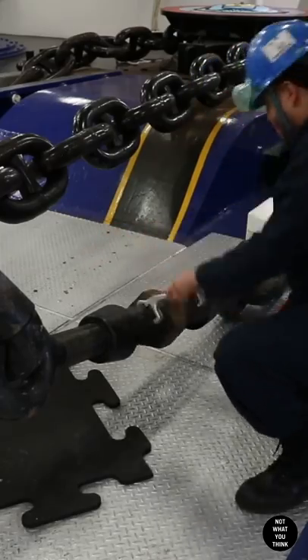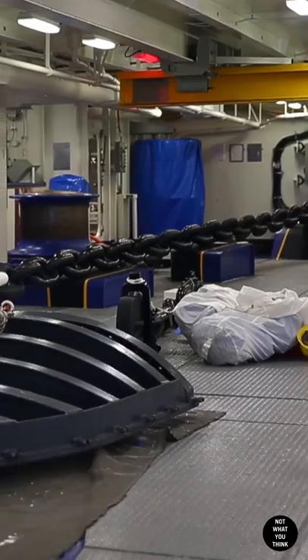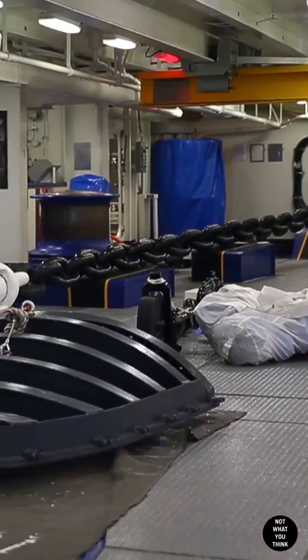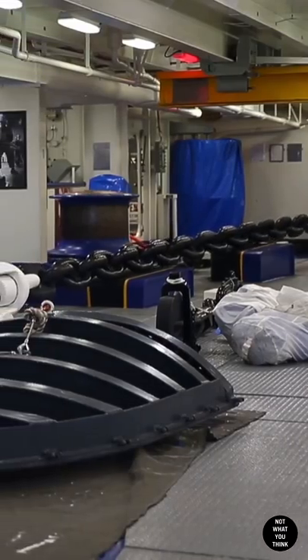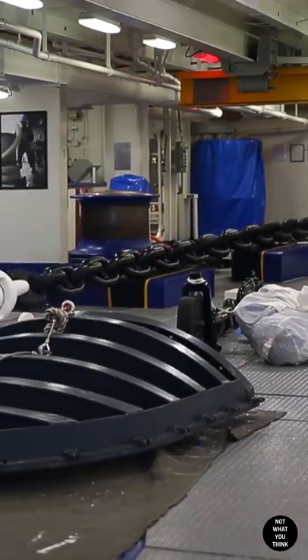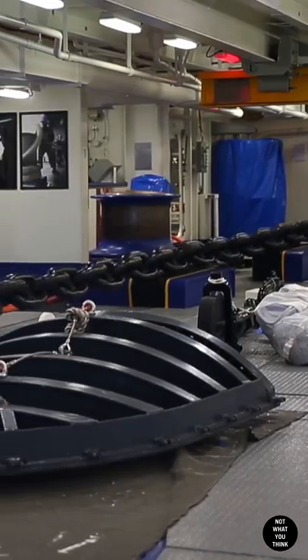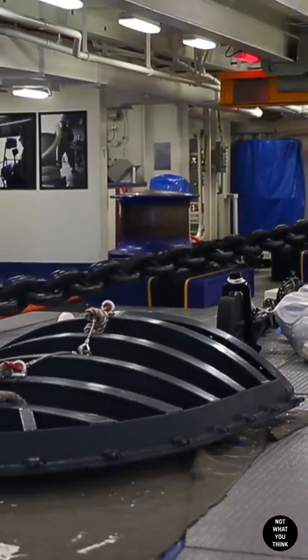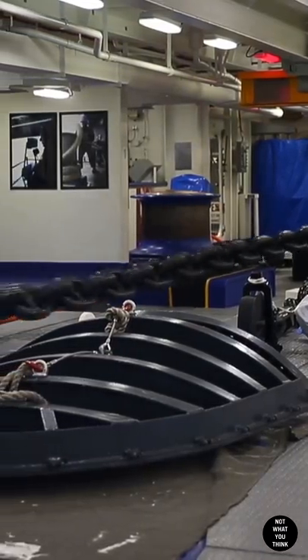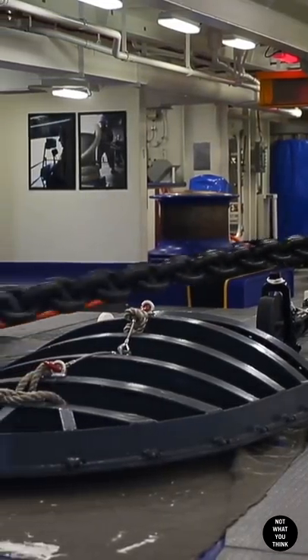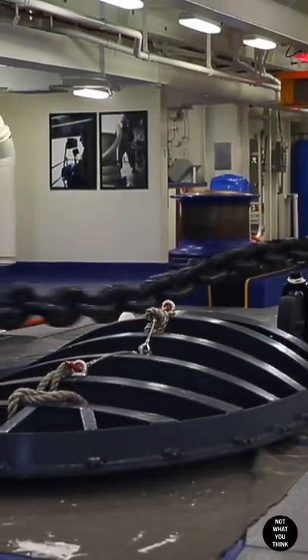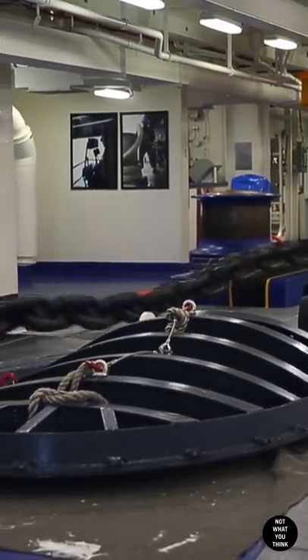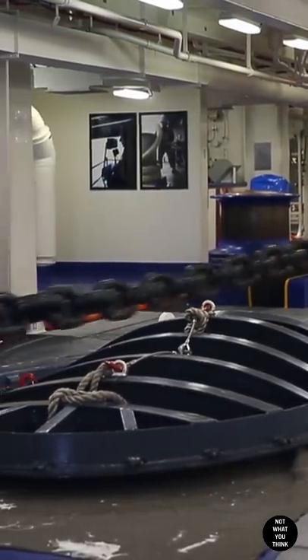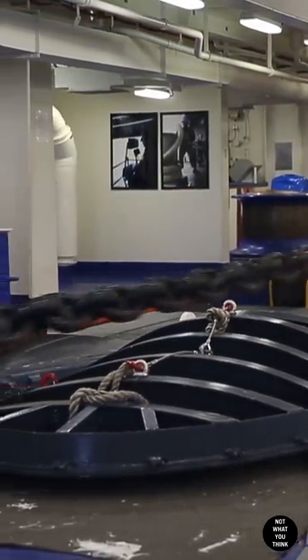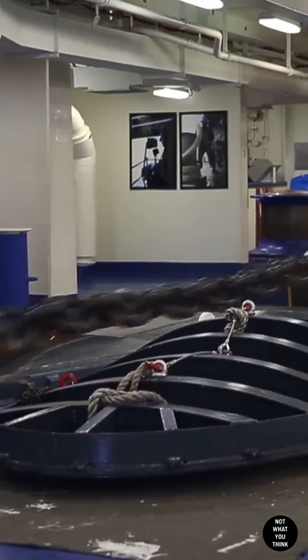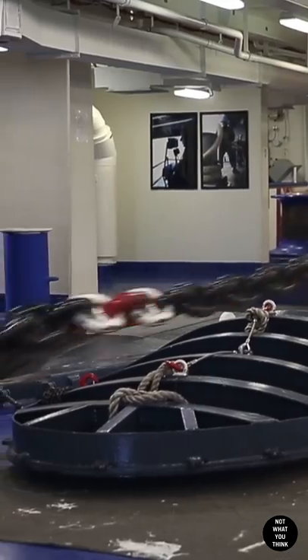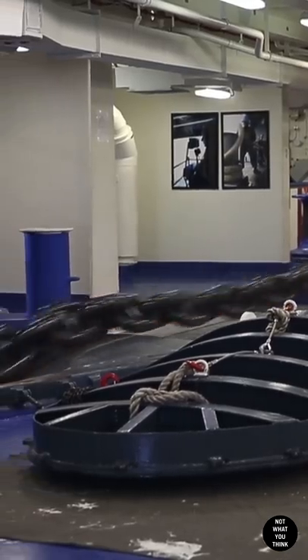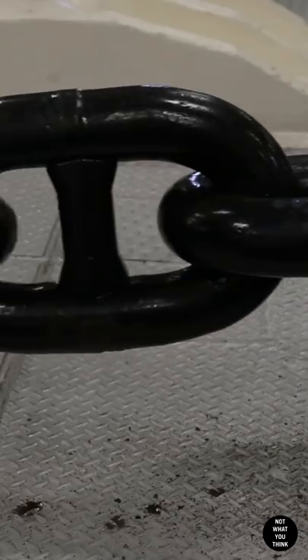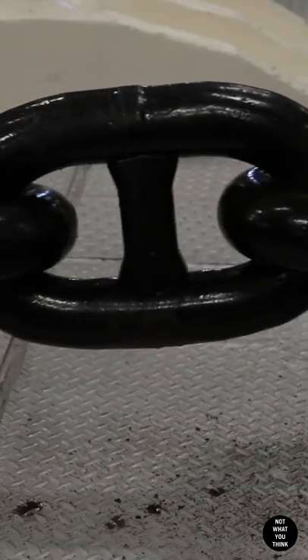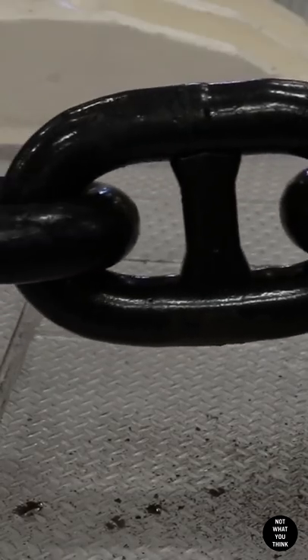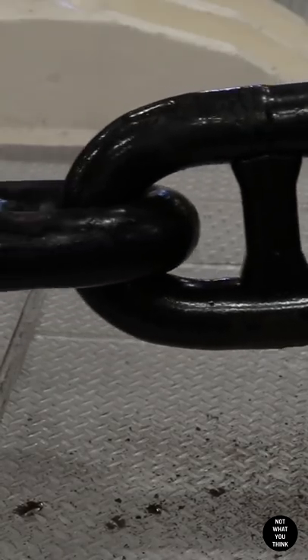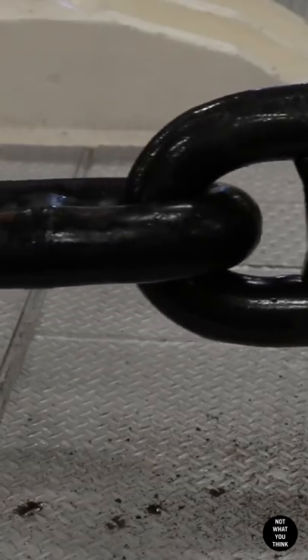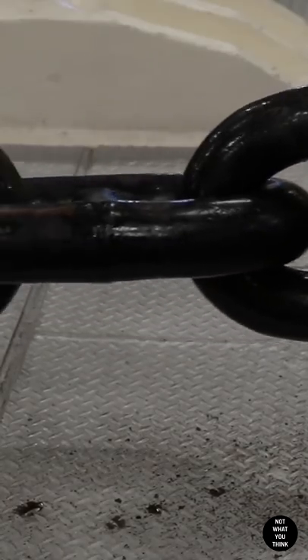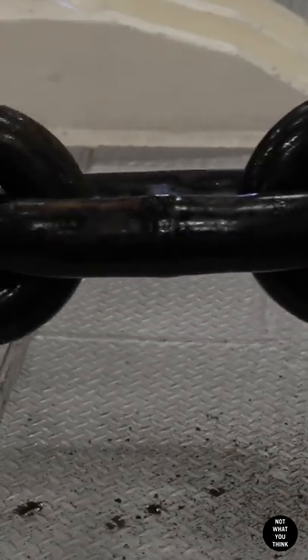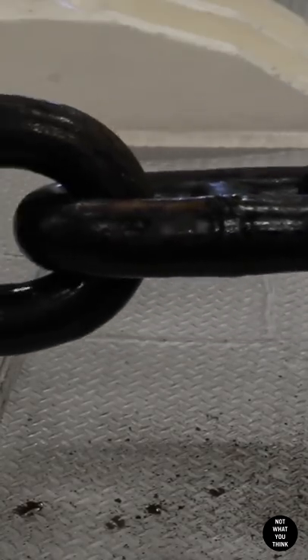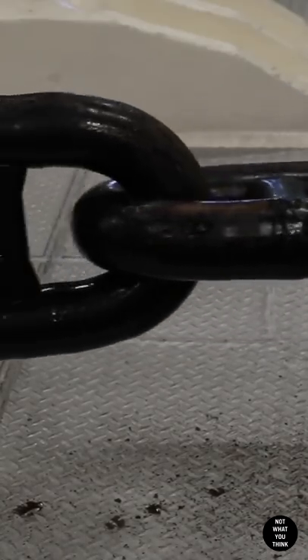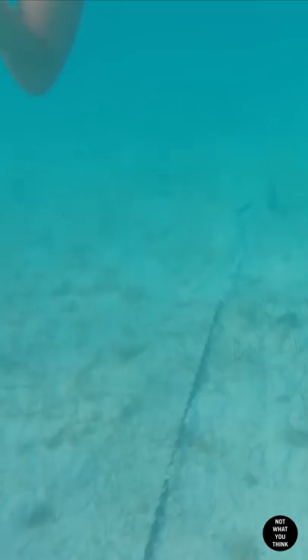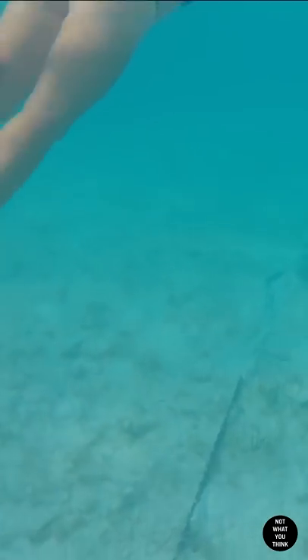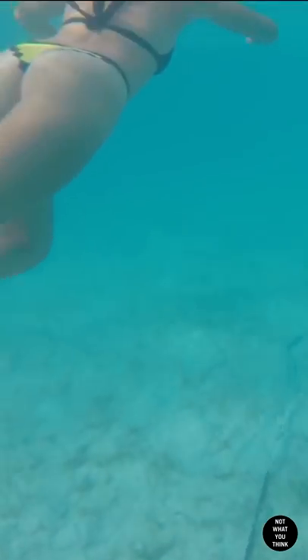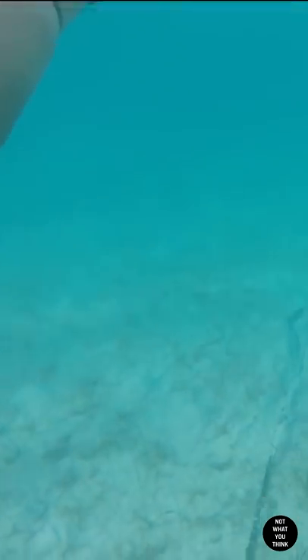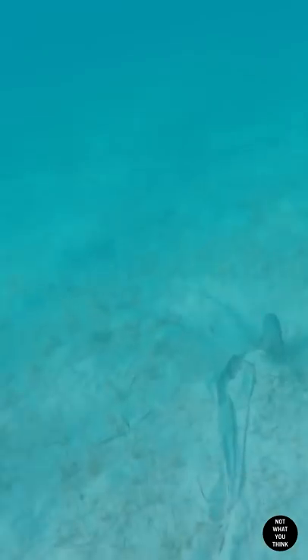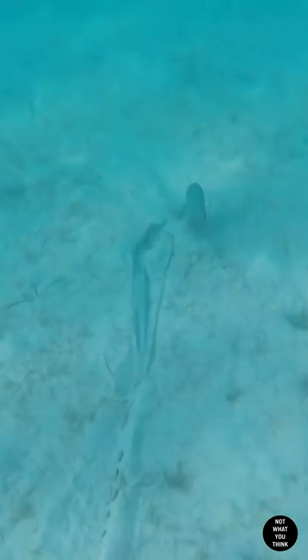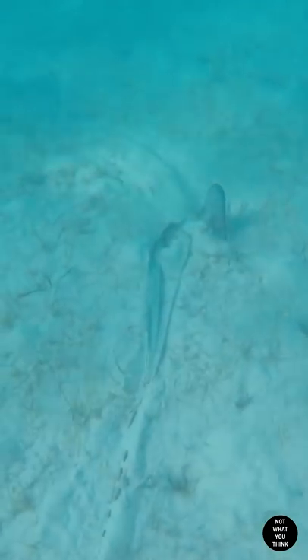The anchor chain on USS Gerald R. Ford is 1,440 feet or 439 meters long, and each link weighs 136 pounds or 61 kilograms. At least they don't have to dive down to check the anchor every time.